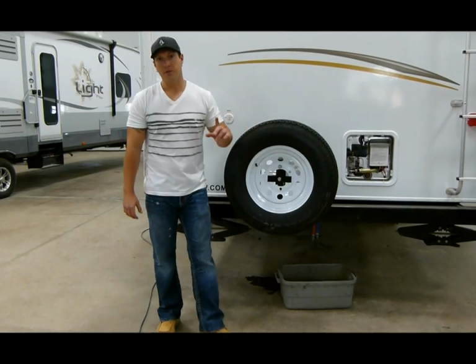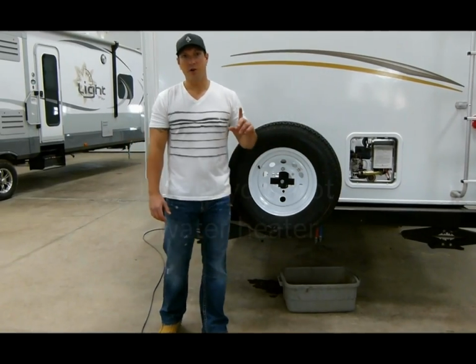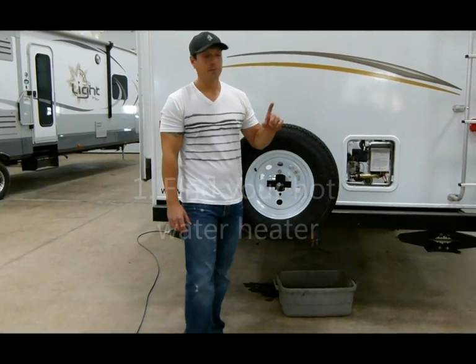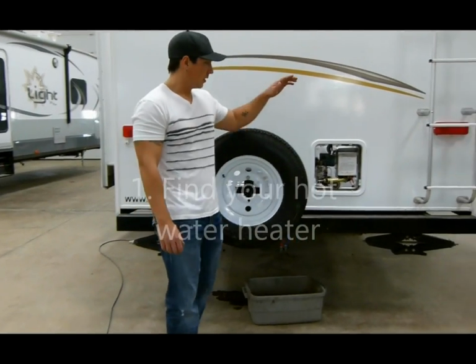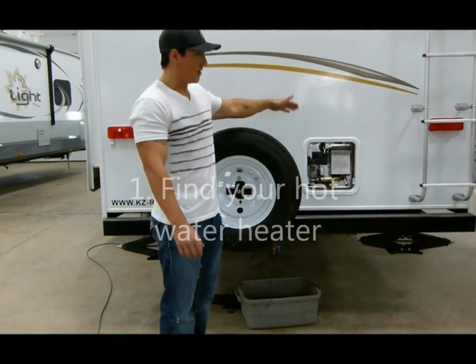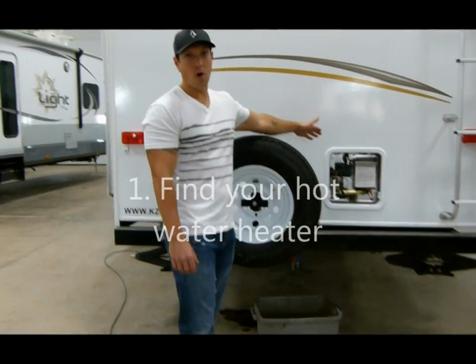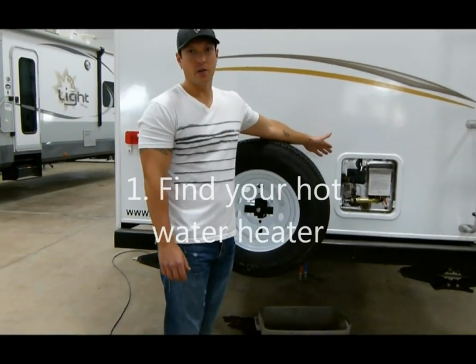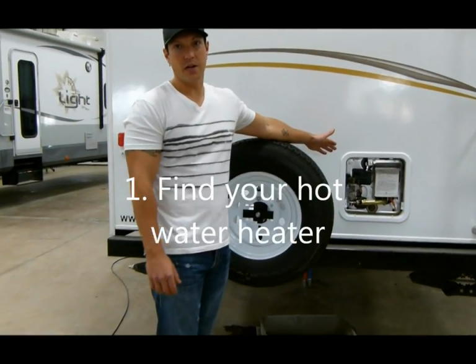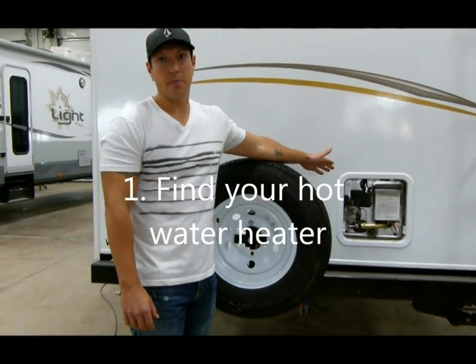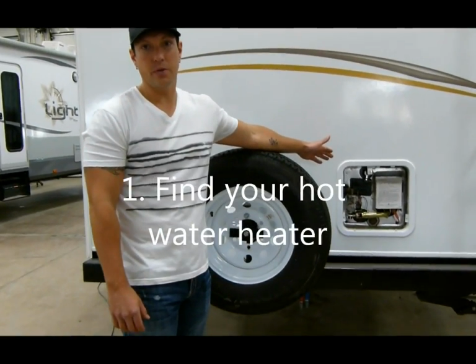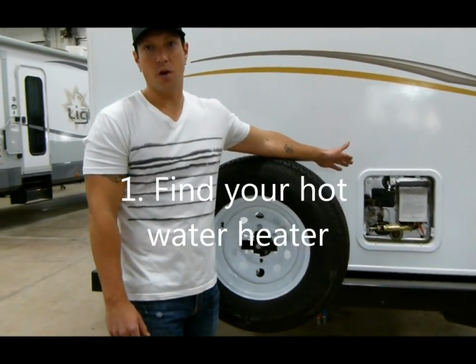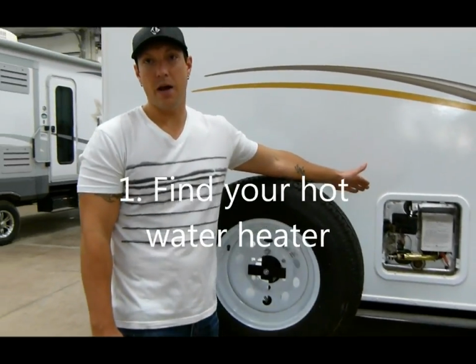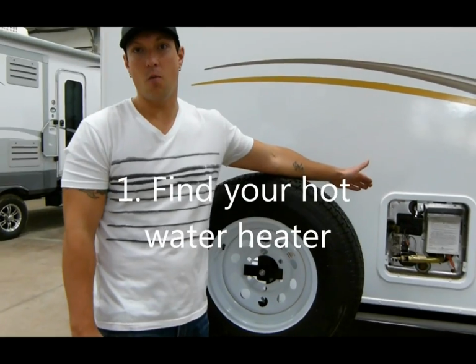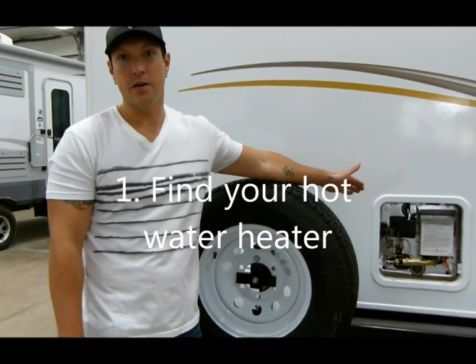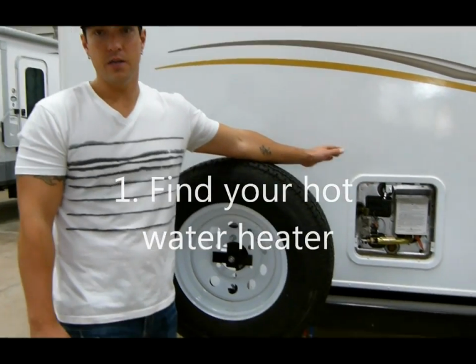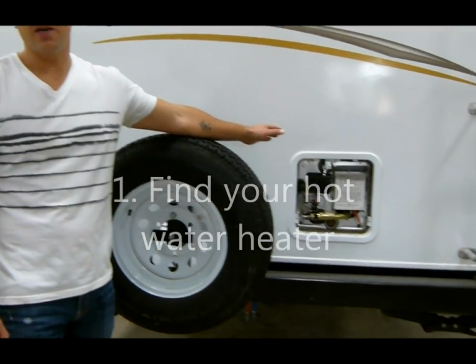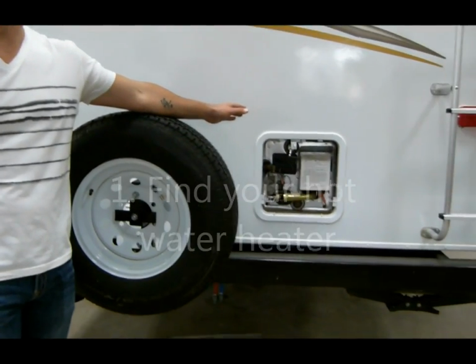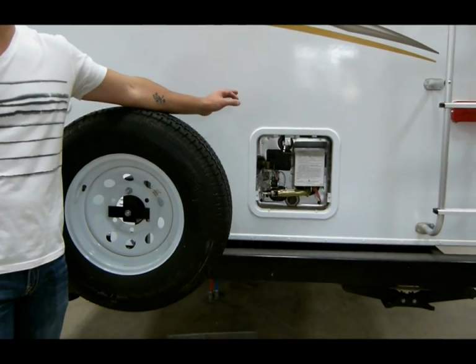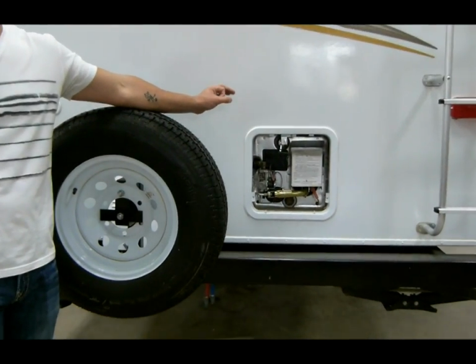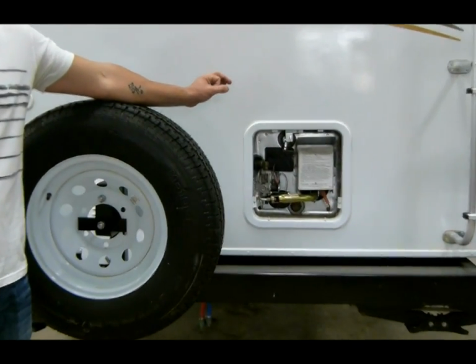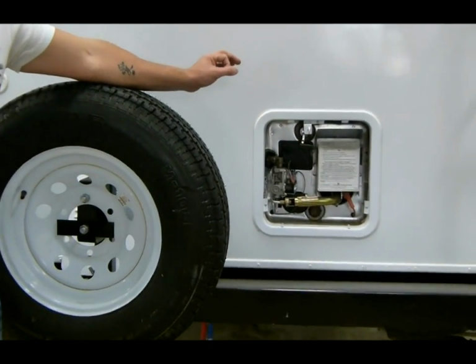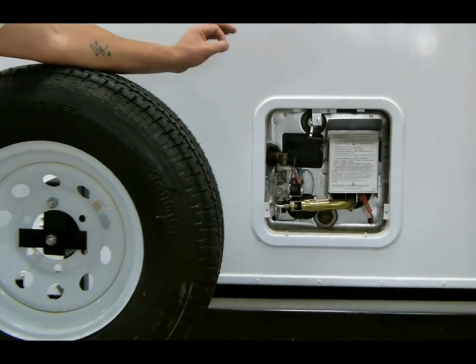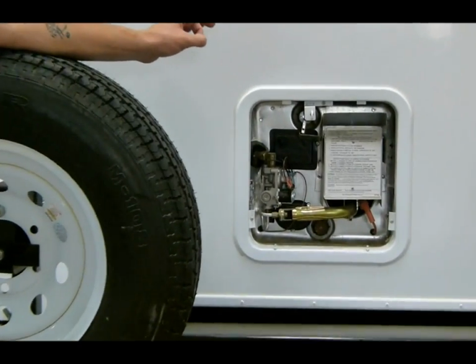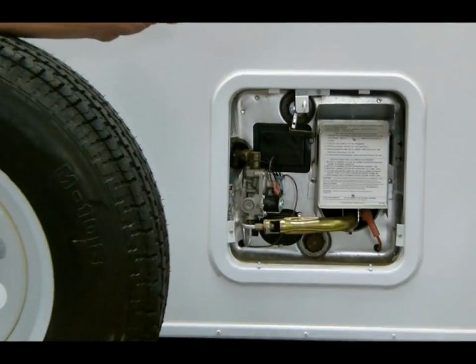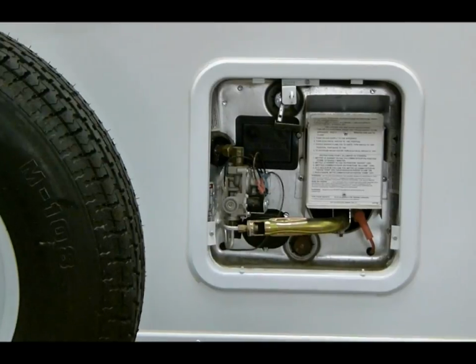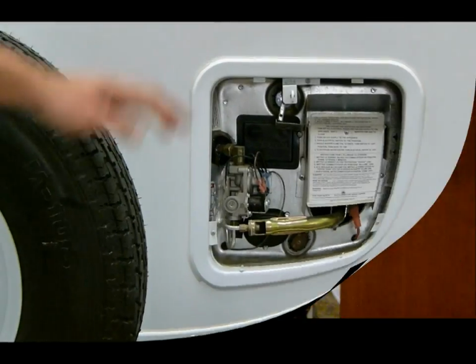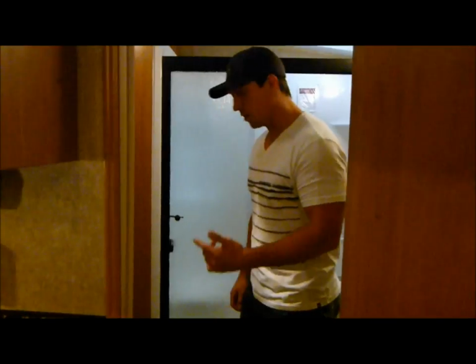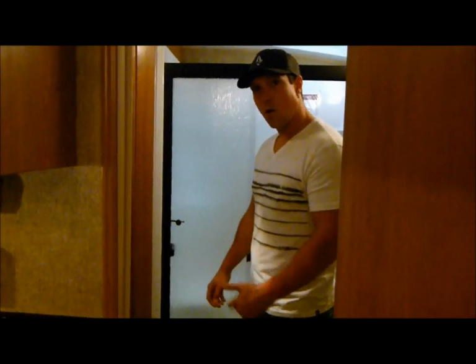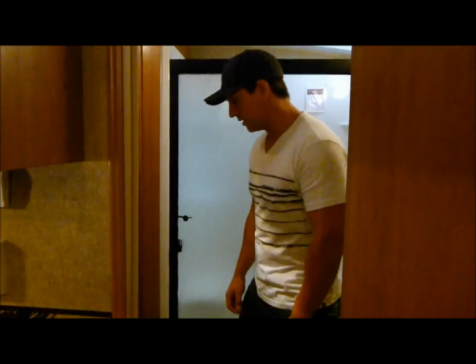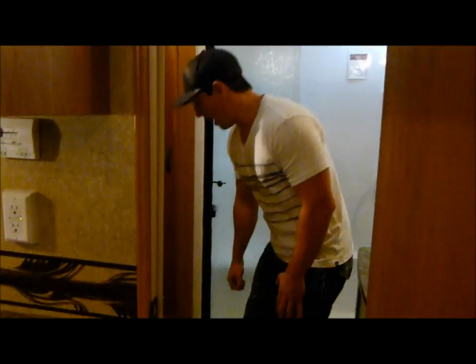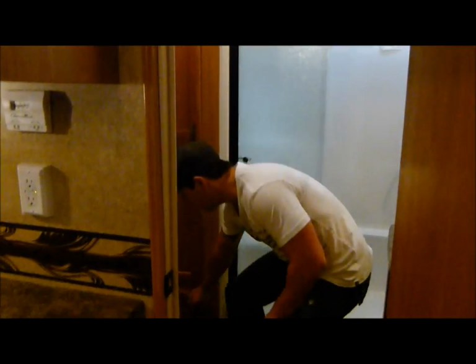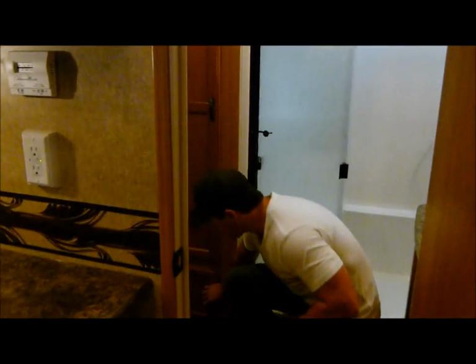First thing you want to do: find your hot water heater on the outside of your camper, because you want to bypass your hot water heater. The easiest way to know where you bypass it is to find it on the outside of the camper. In this model, the hot water heater is in the back, in the bathroom.